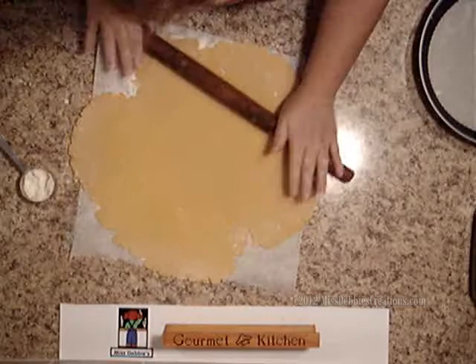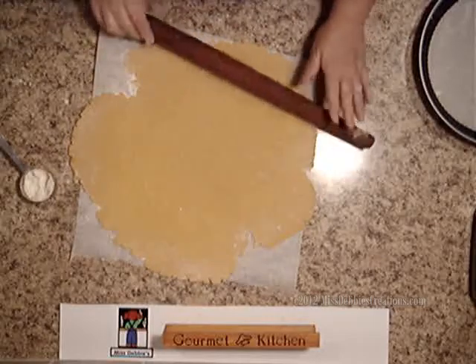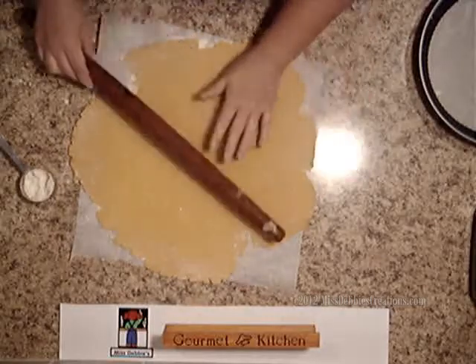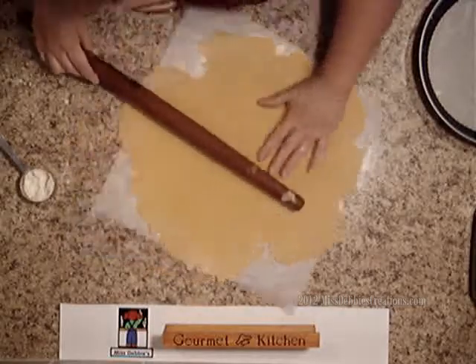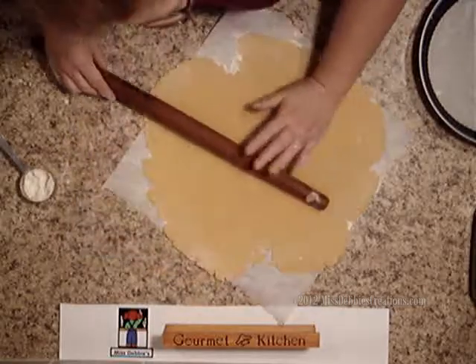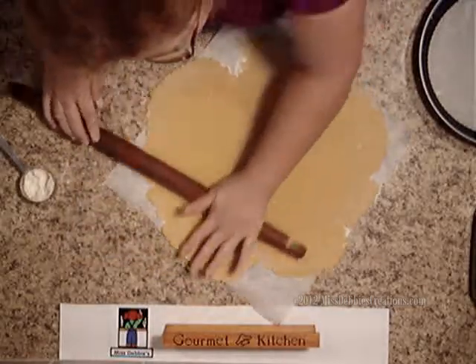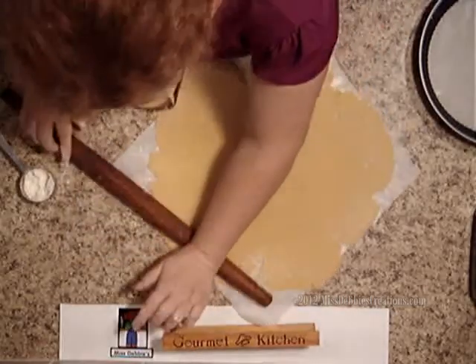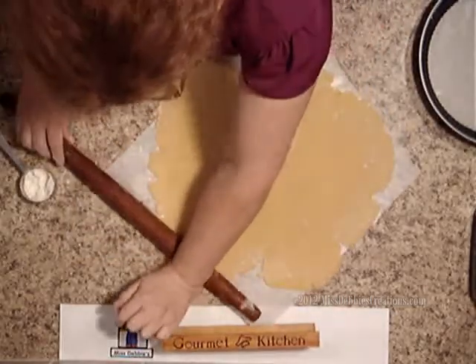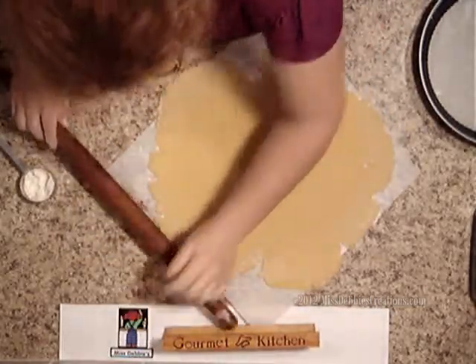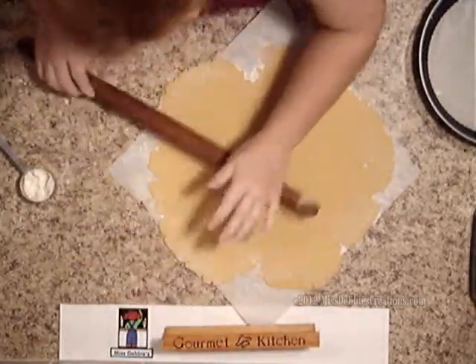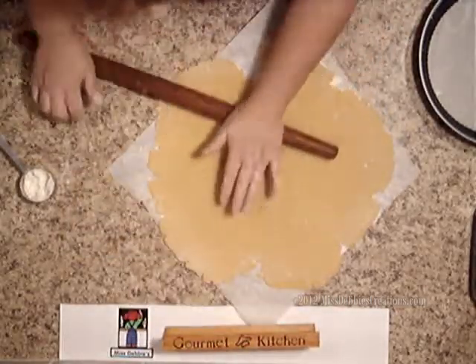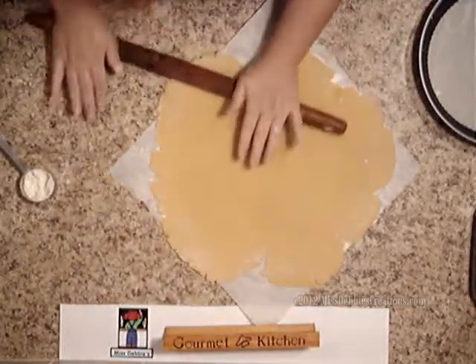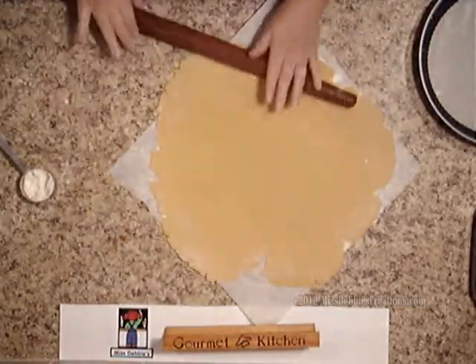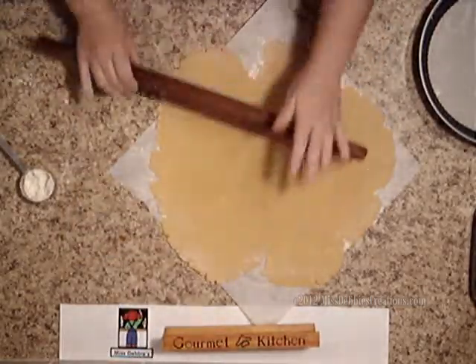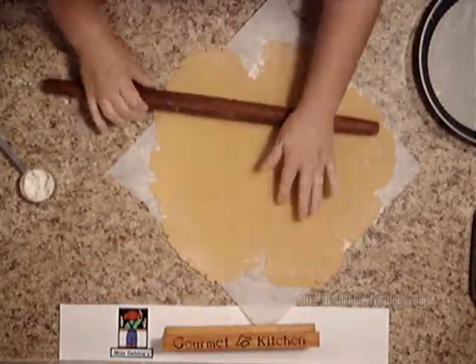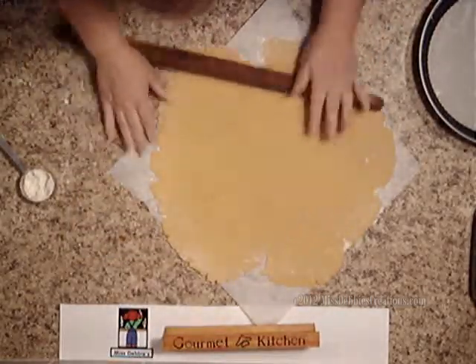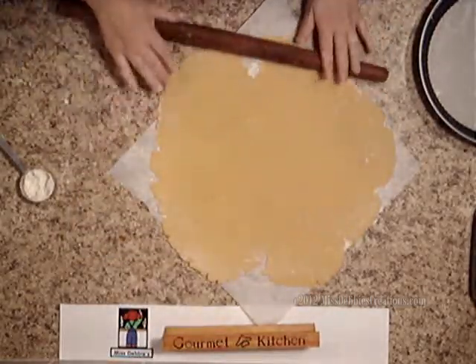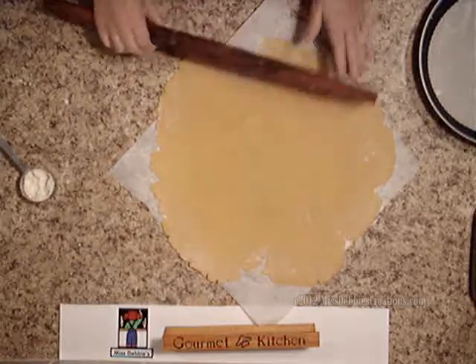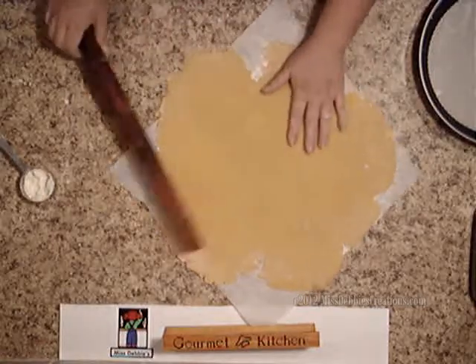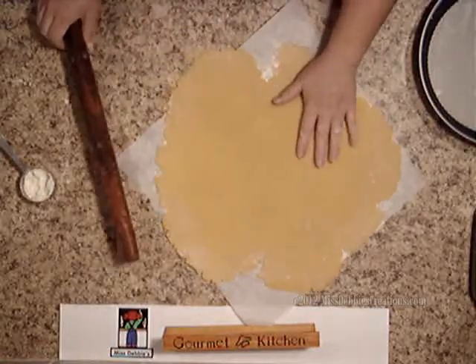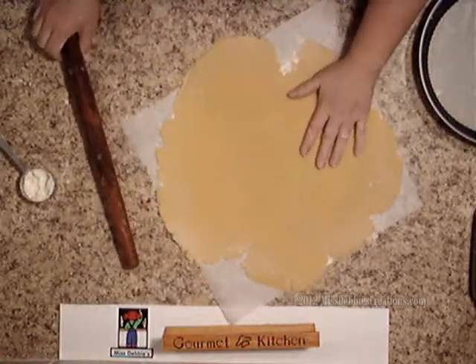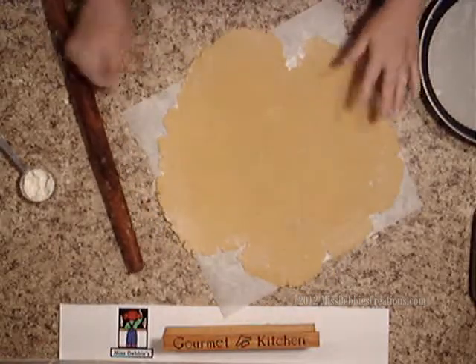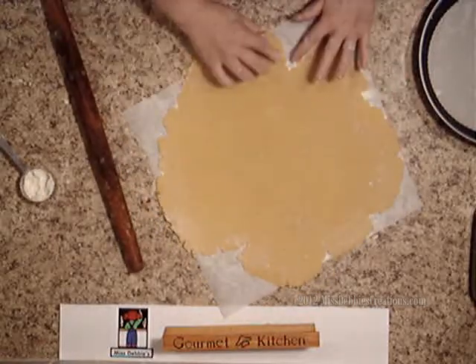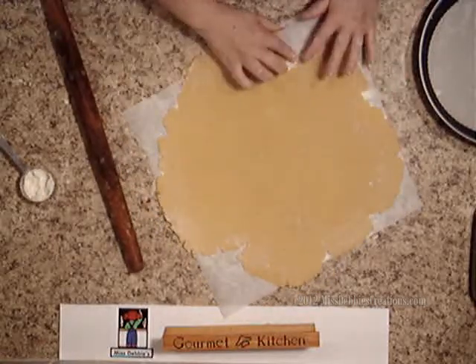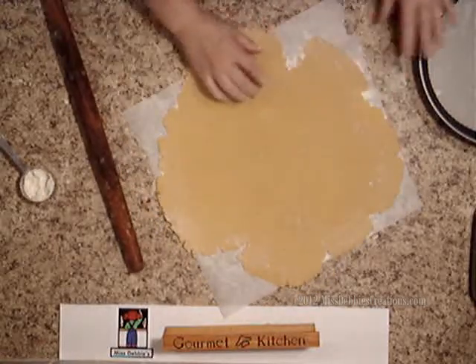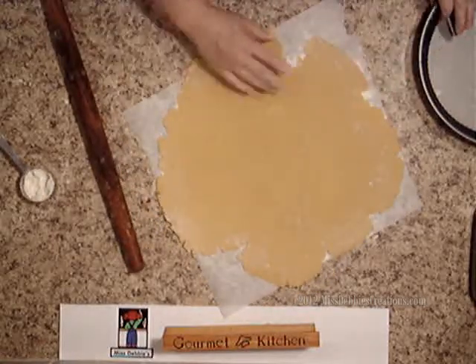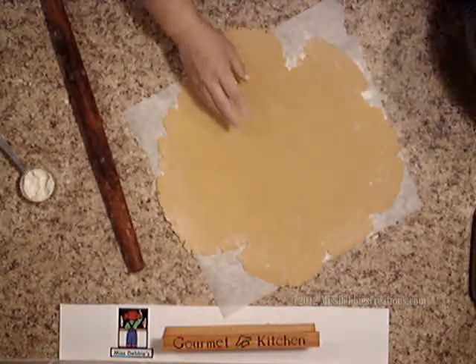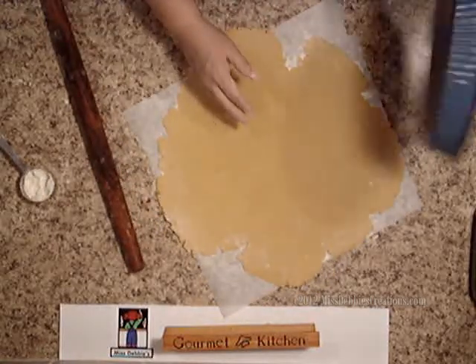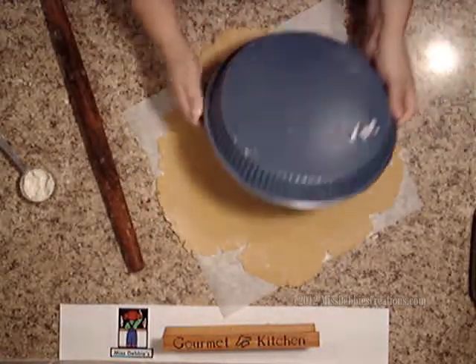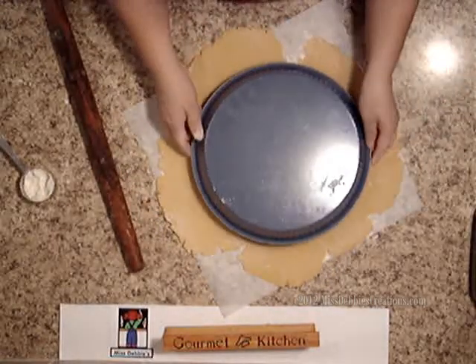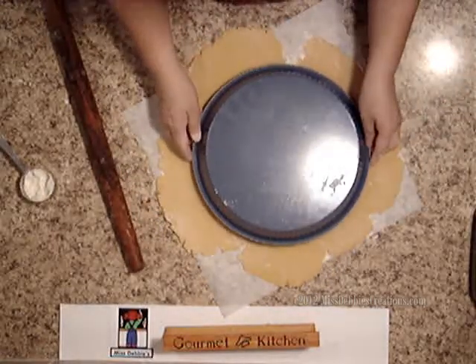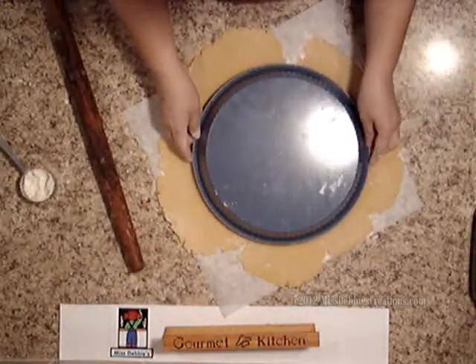You don't want to get it too thin because it is a tart, but you don't want it too thick either. It doesn't matter if it's cracked here because you can piece the tart together.